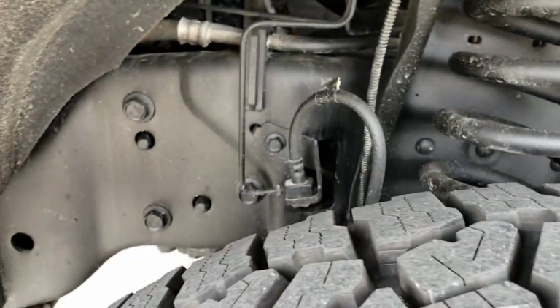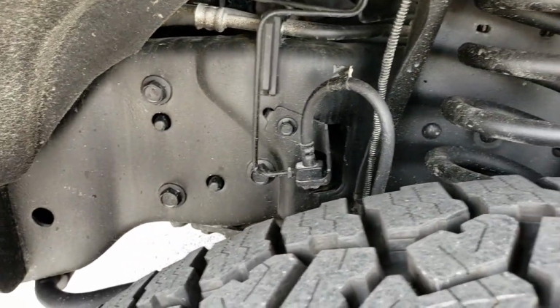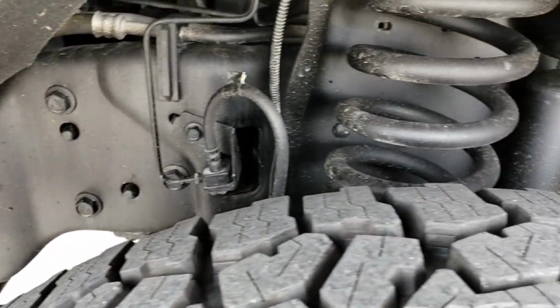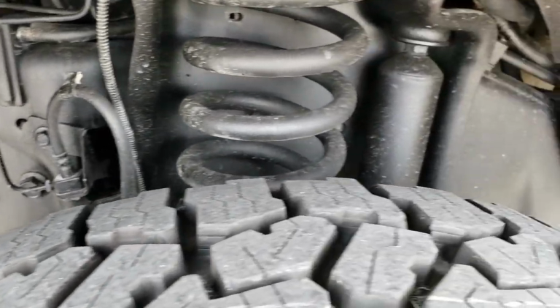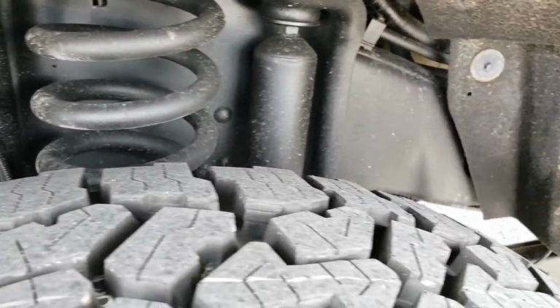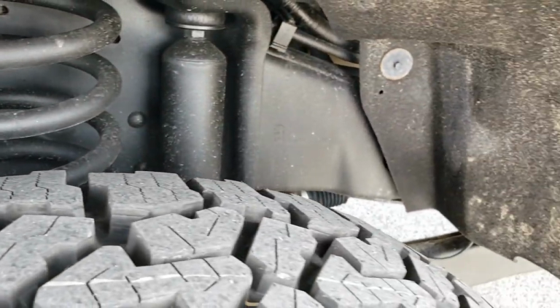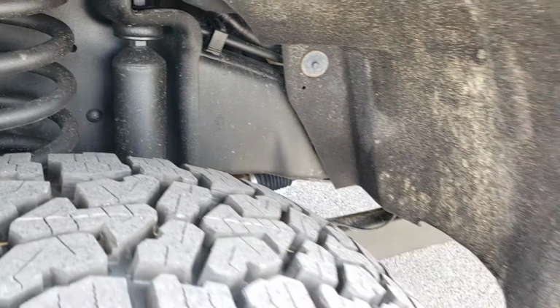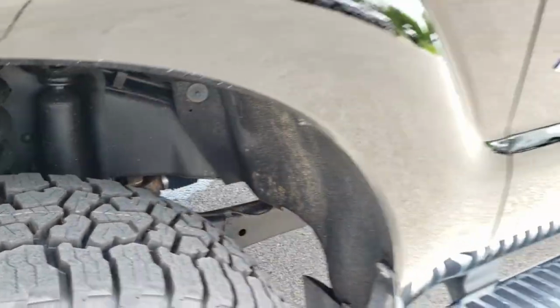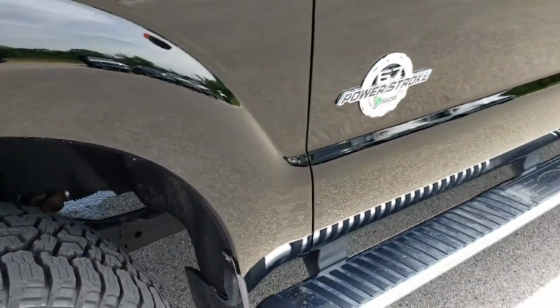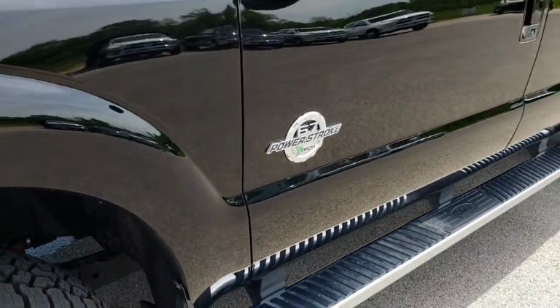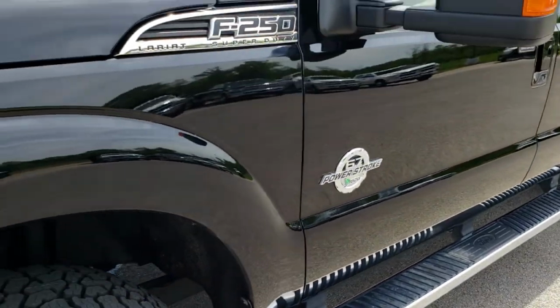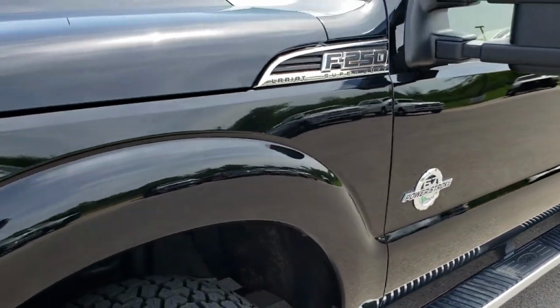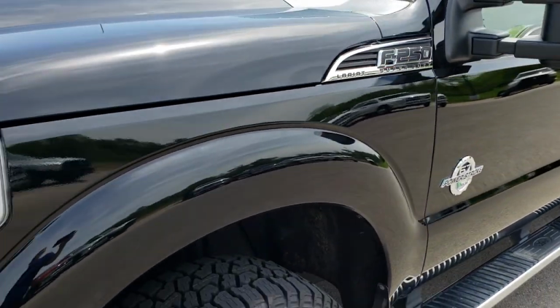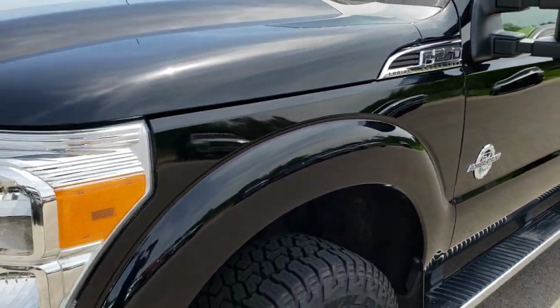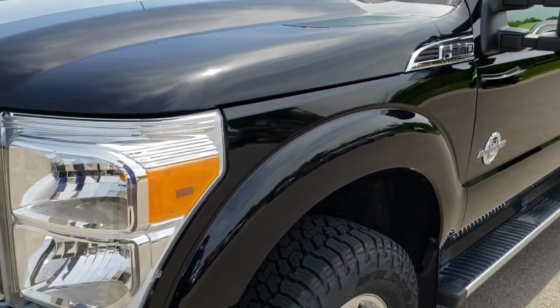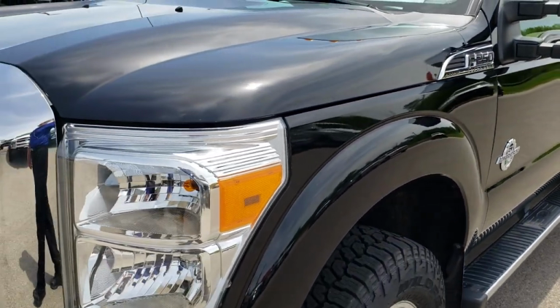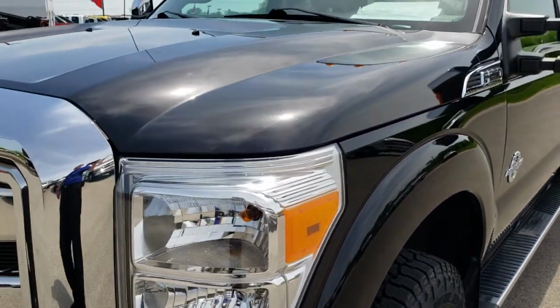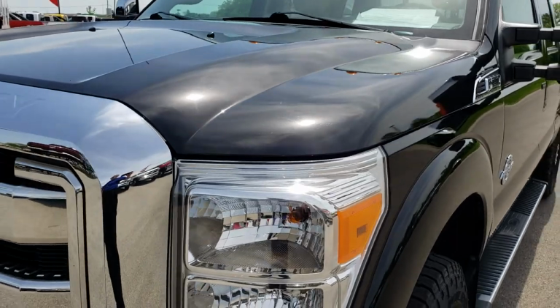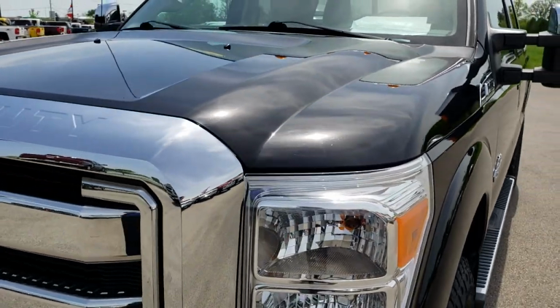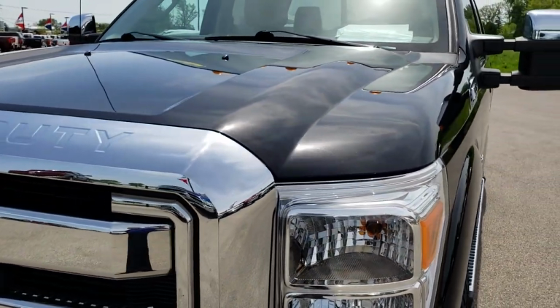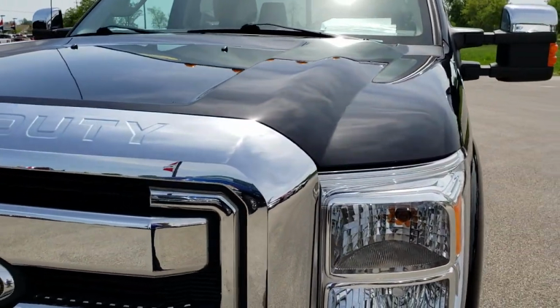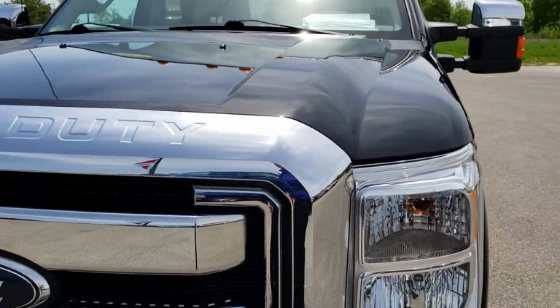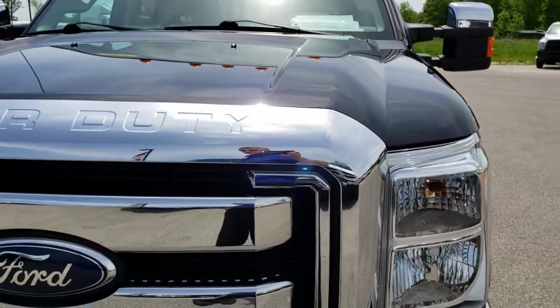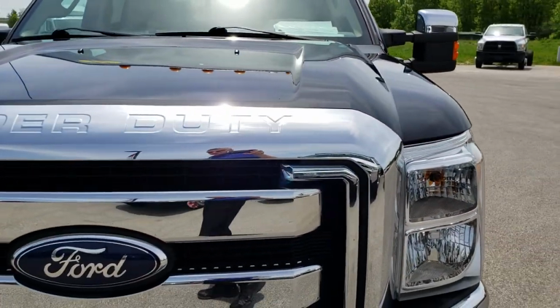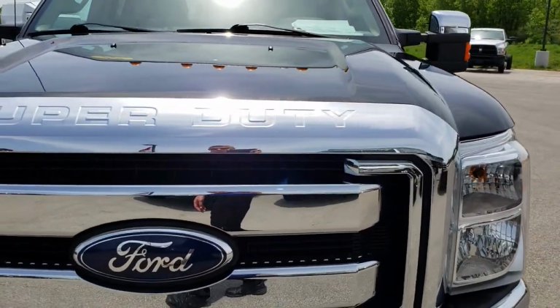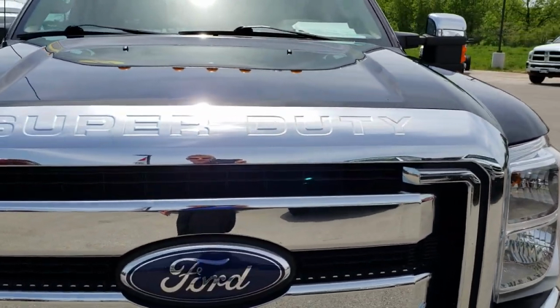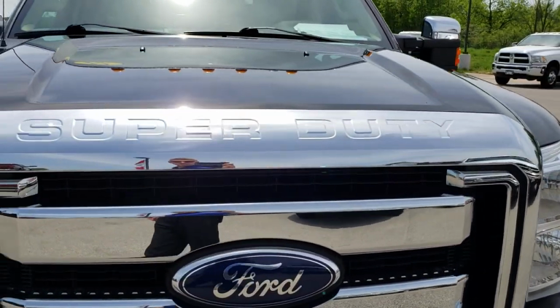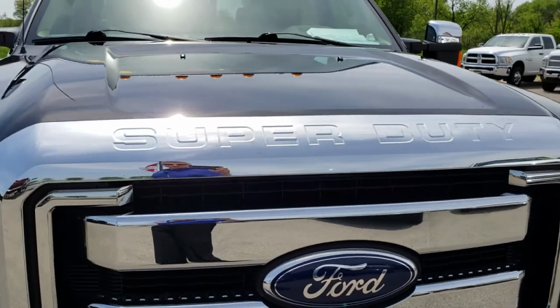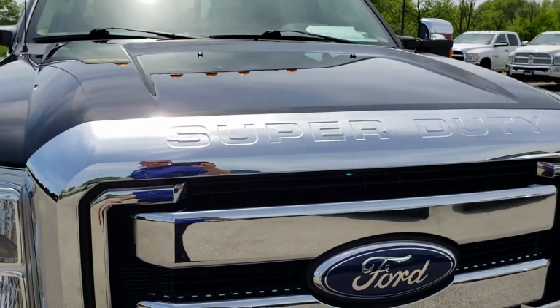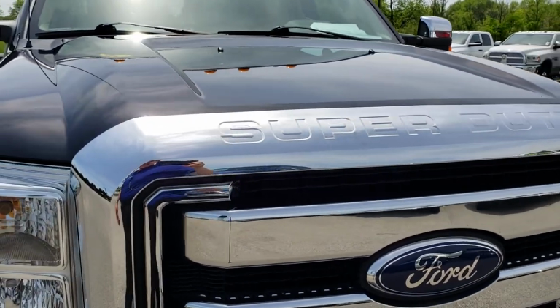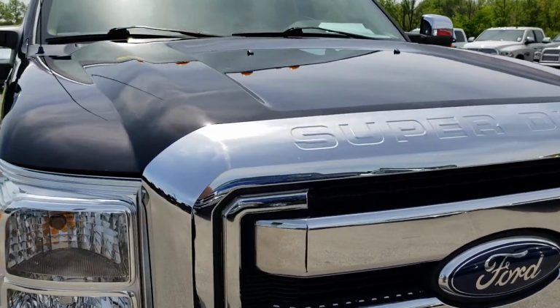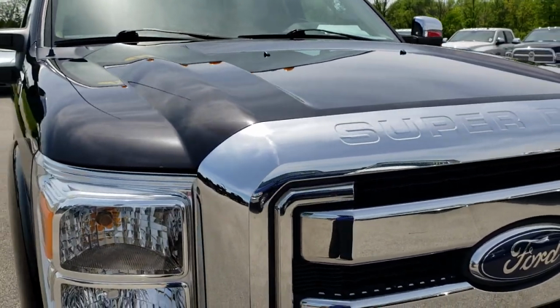Frame and underbody on this truck is in really nice condition as well. We shoot all of our videos in 1080p, so if you have HD capabilities on your computer, tablet, or smartphone device, turn them on now because it's like you're right here looking at the truck with me.